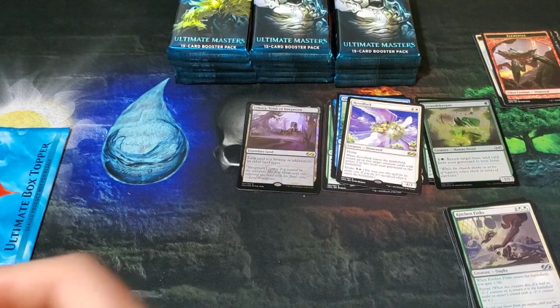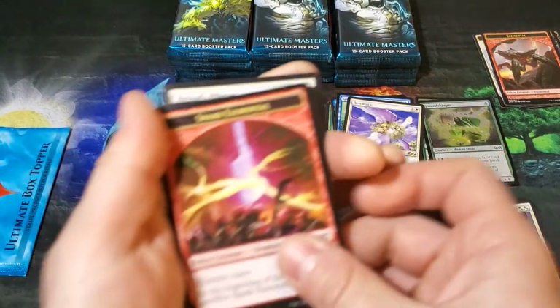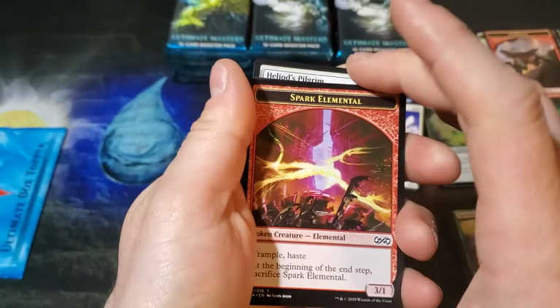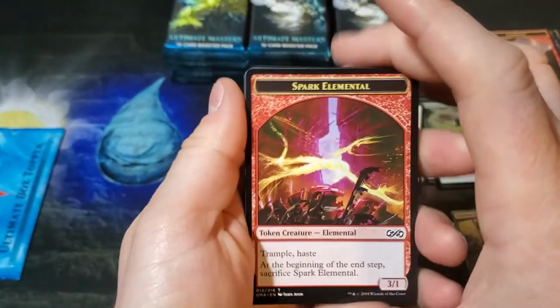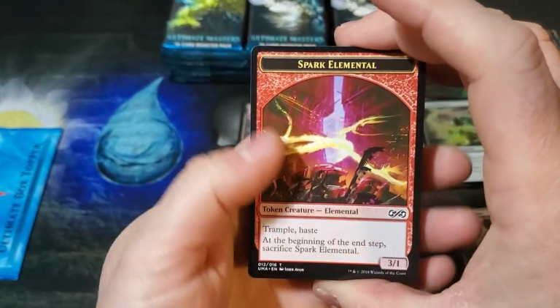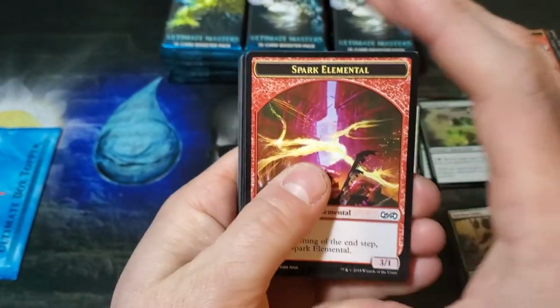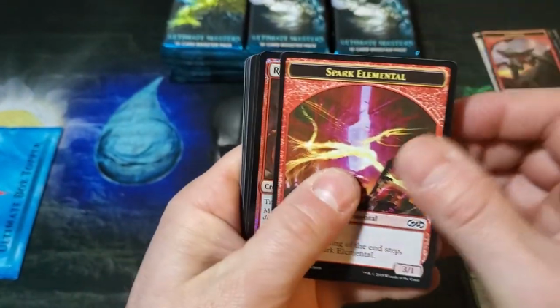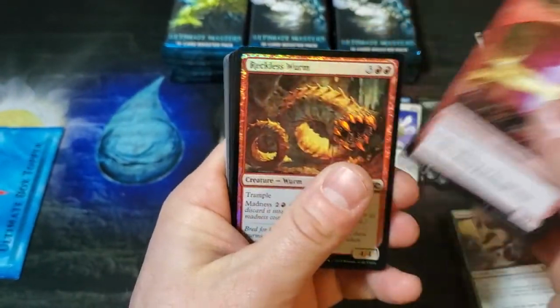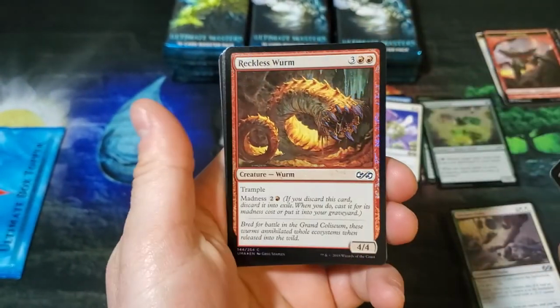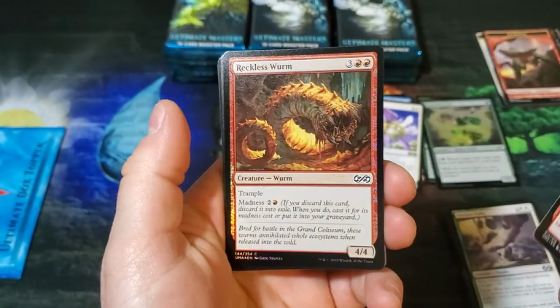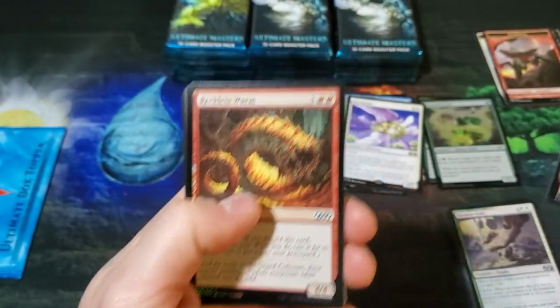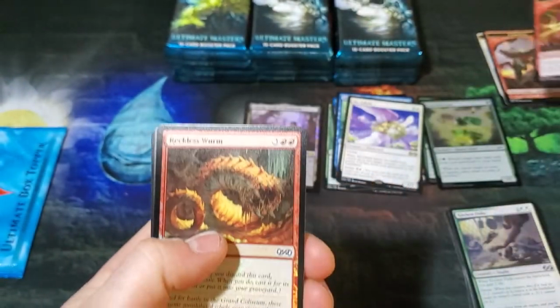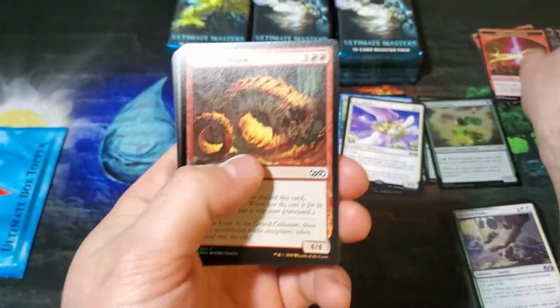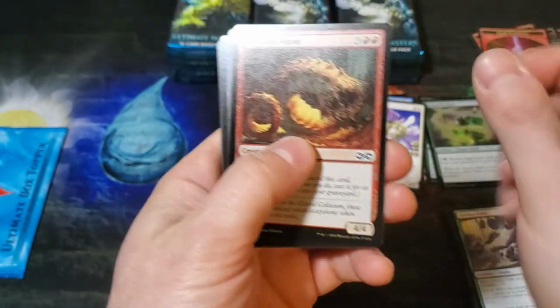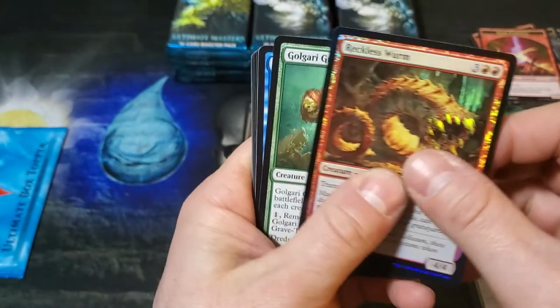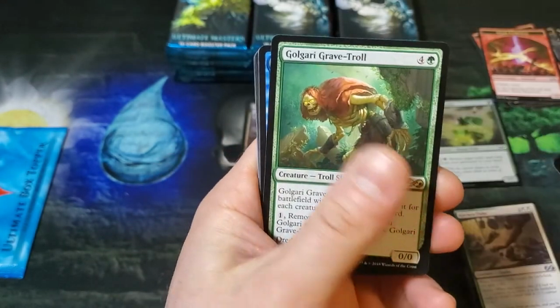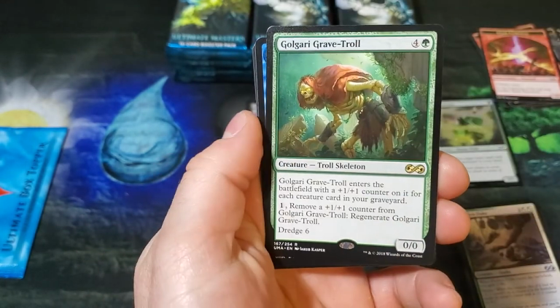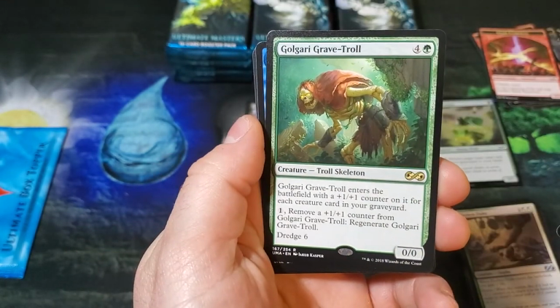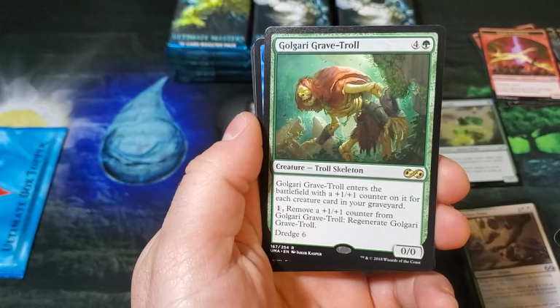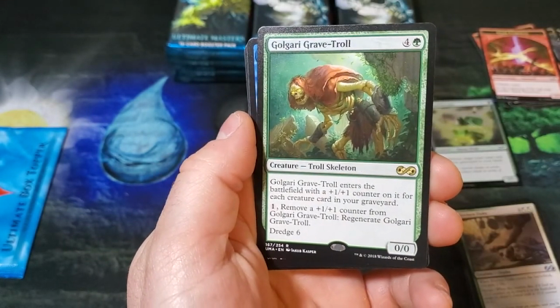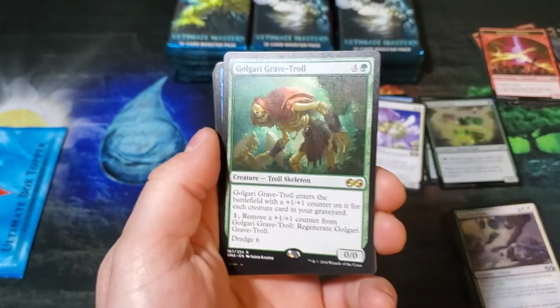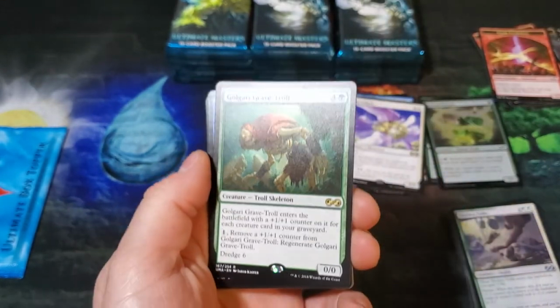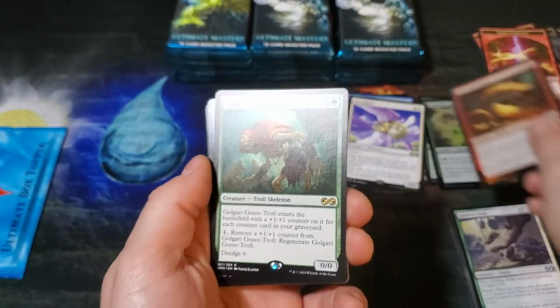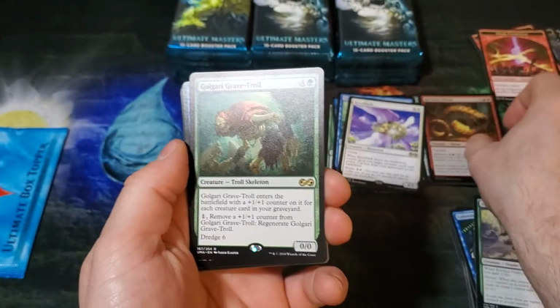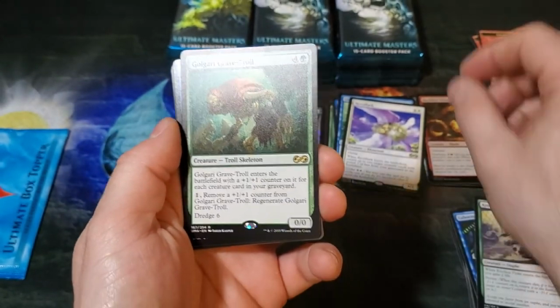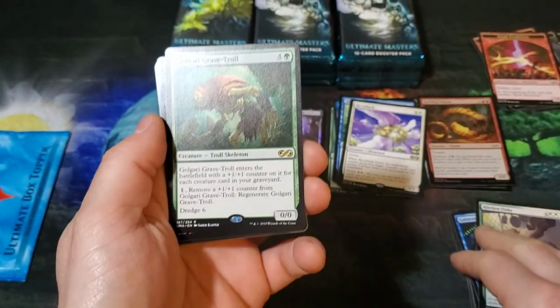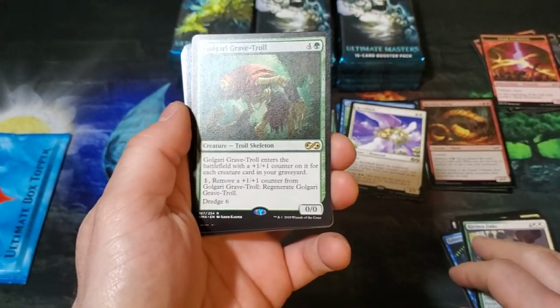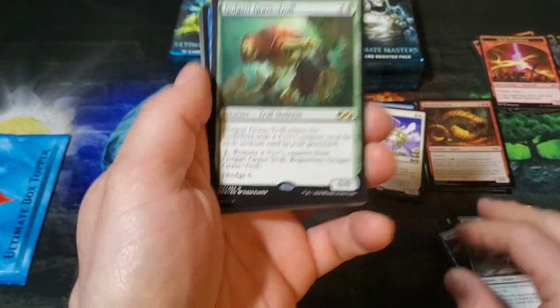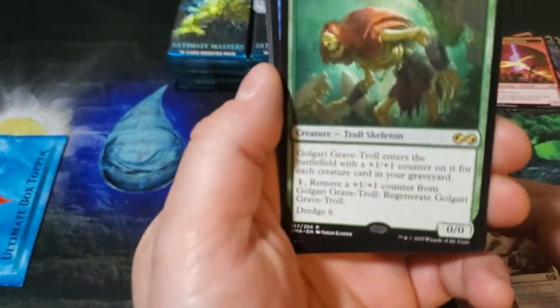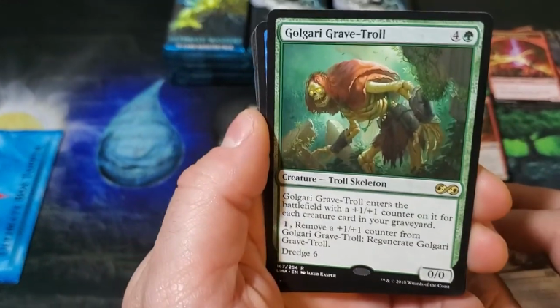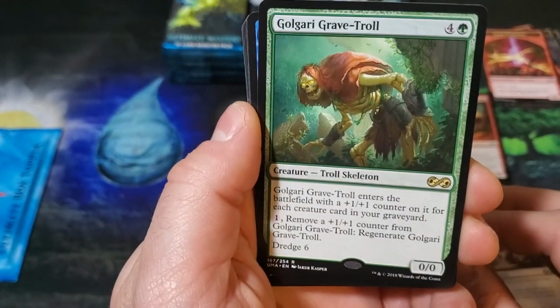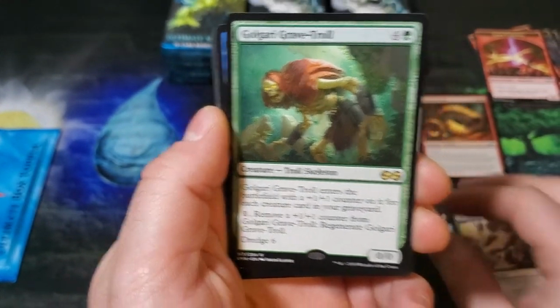Let's see what's up next. Reckless Worm. Golgari Grave Troll — hello Mr. Grave Troll! You are ugly as a mug.